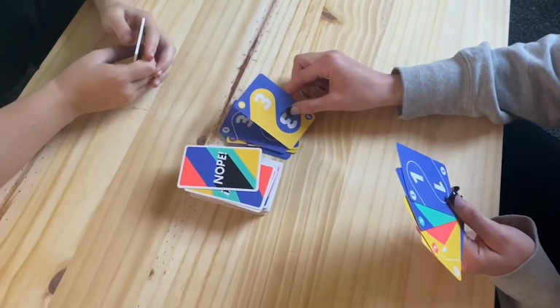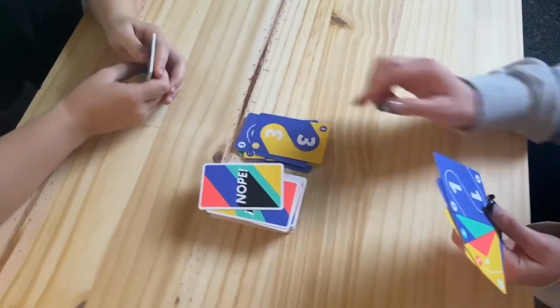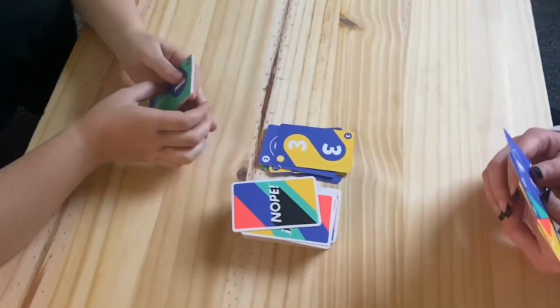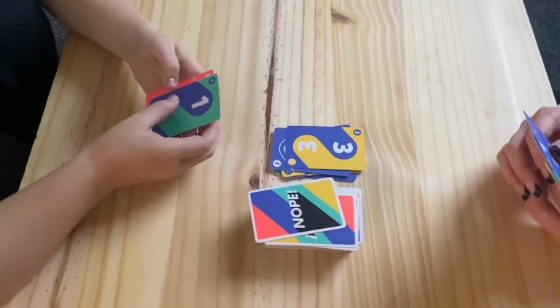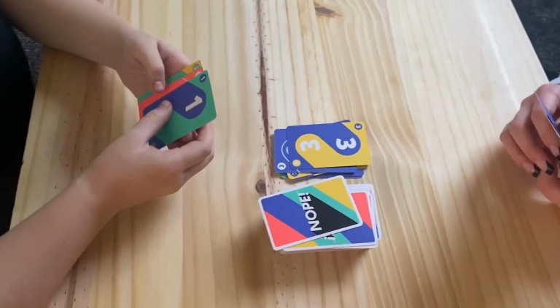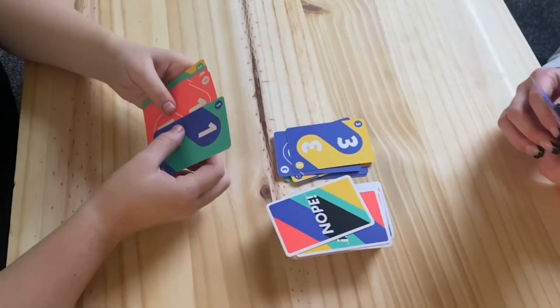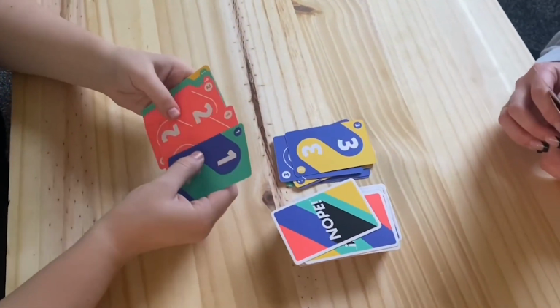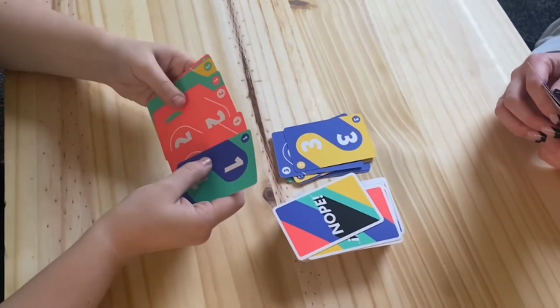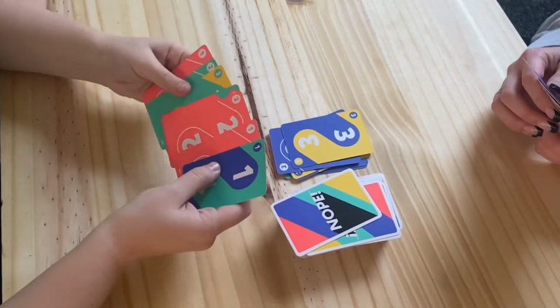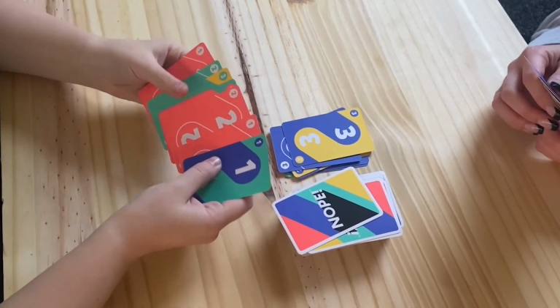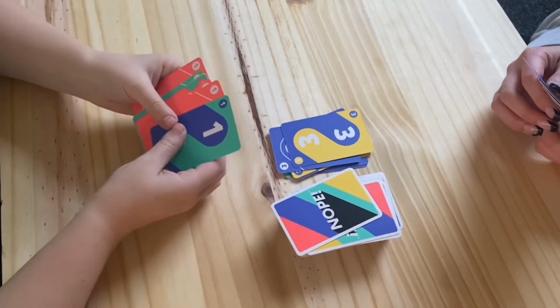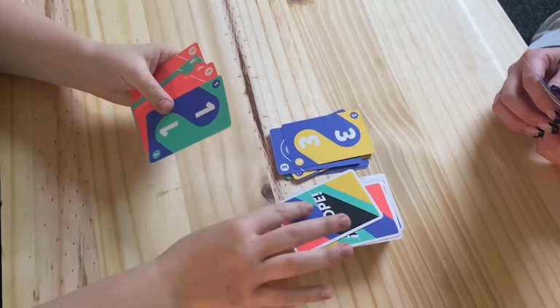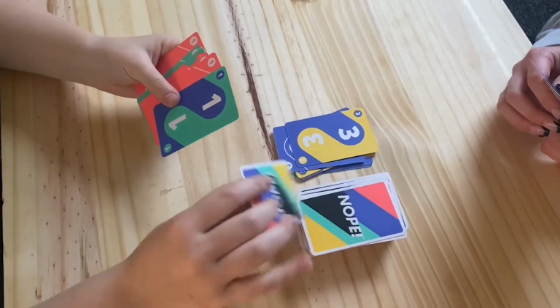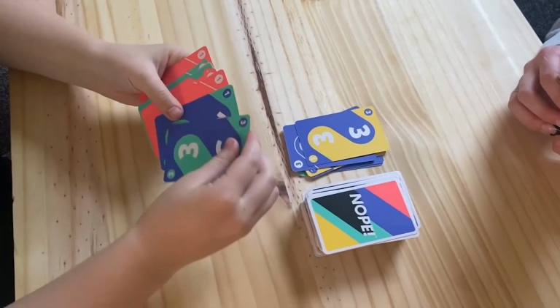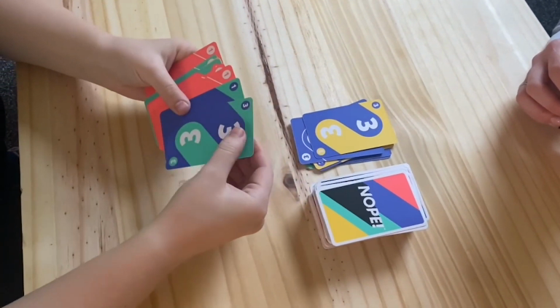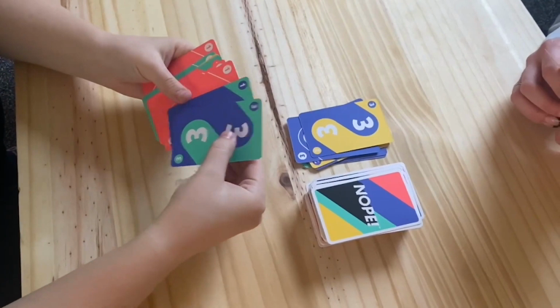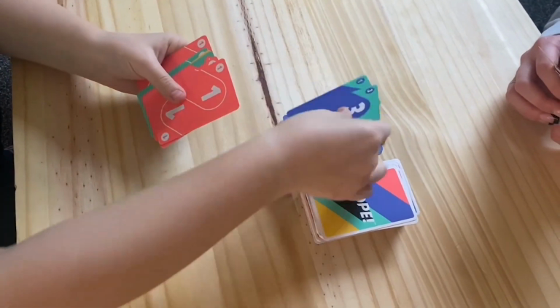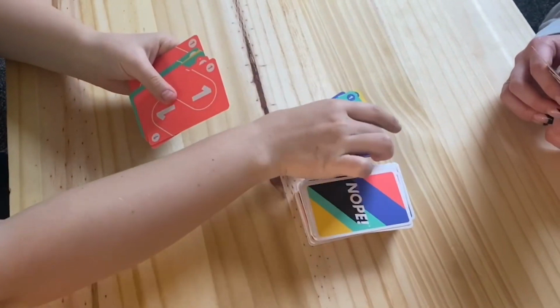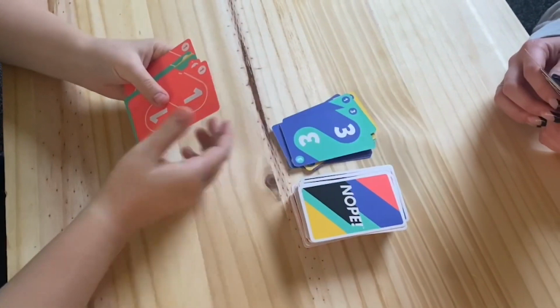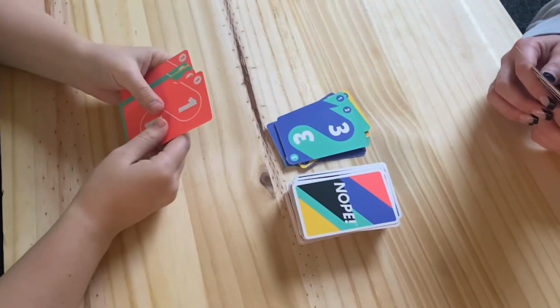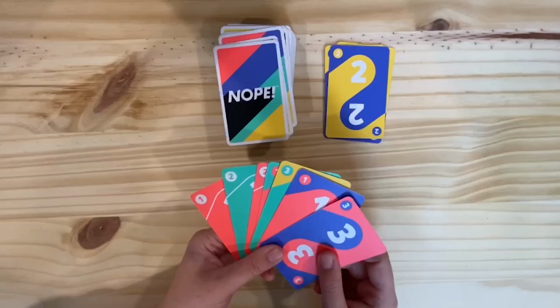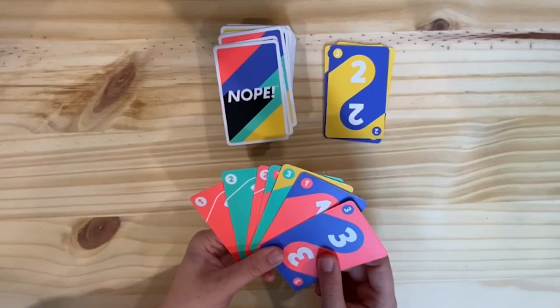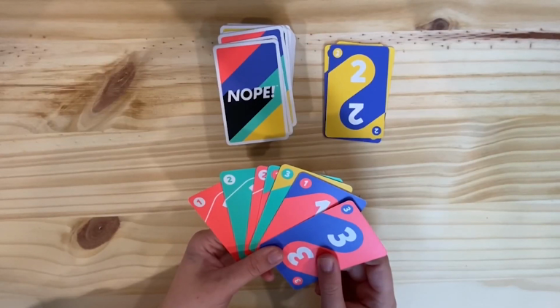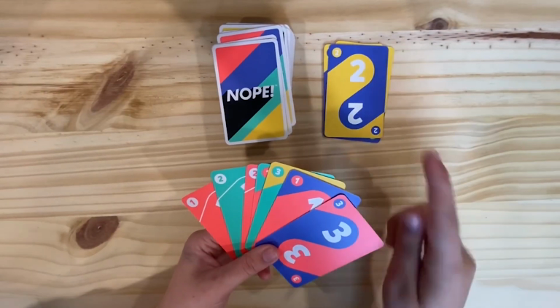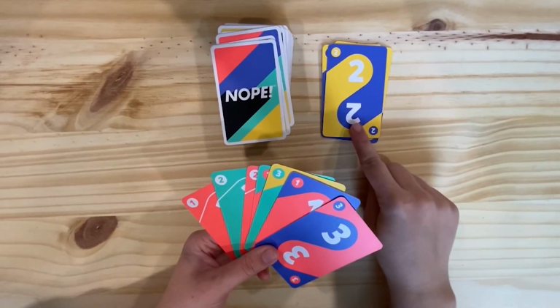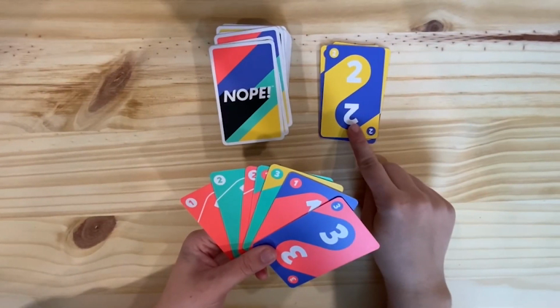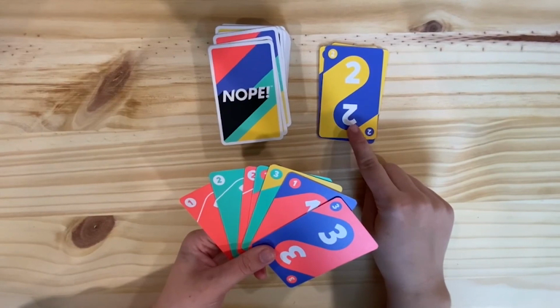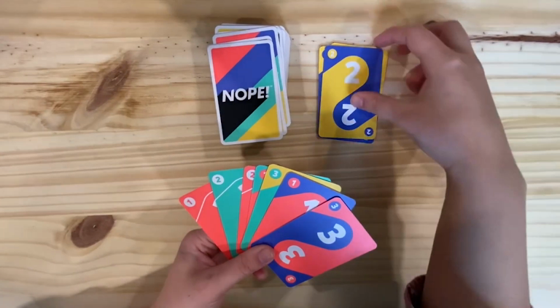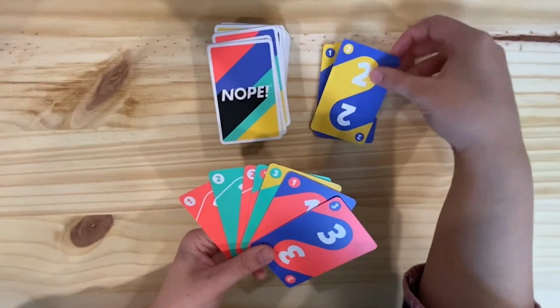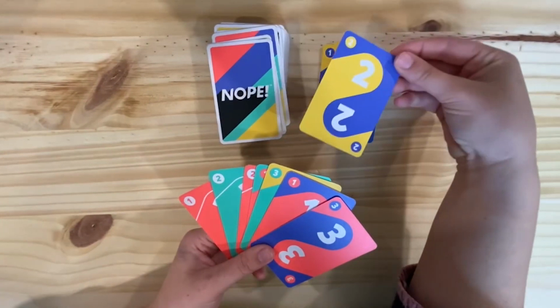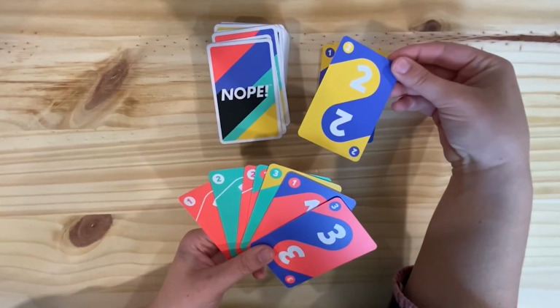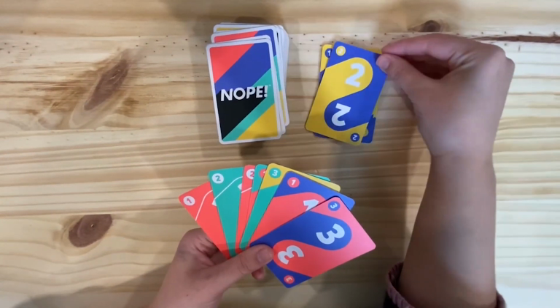So like most card games where you want to get rid of all your cards, in this game you want to be the last one standing with cards. Let me show you an example of a turn in the game. So on my turn, I would look at the discard pile to see how many cards I may have to get rid of, which in this case is two.